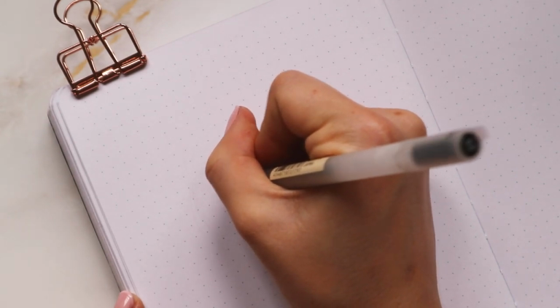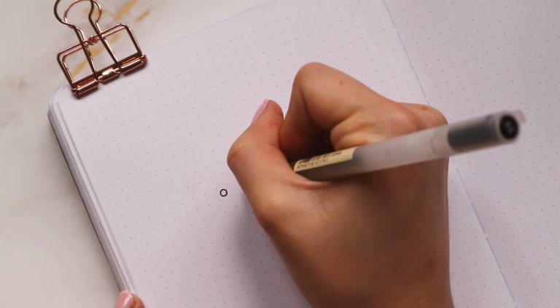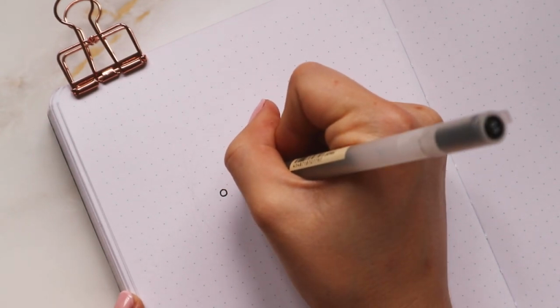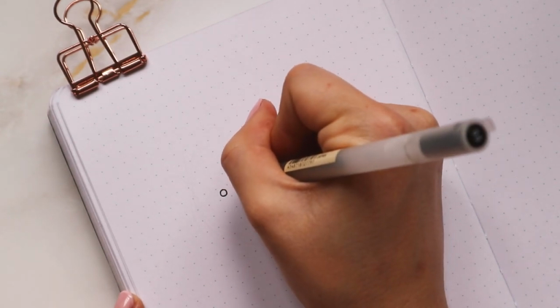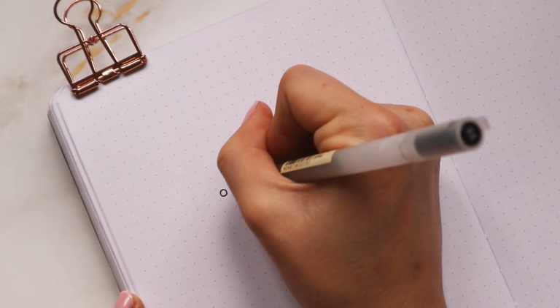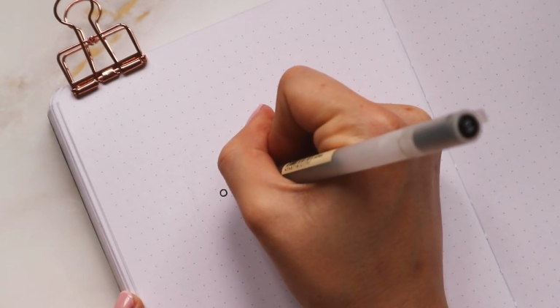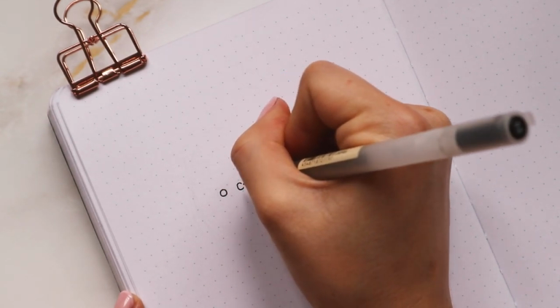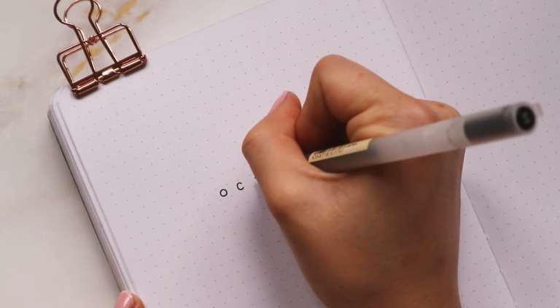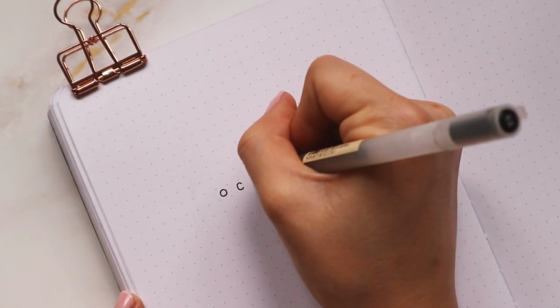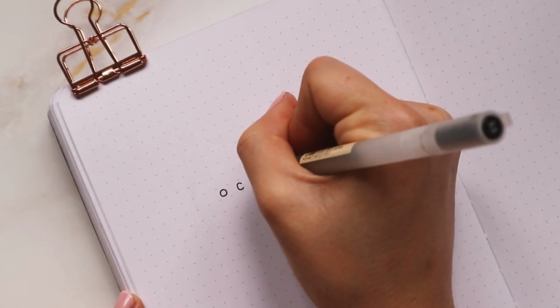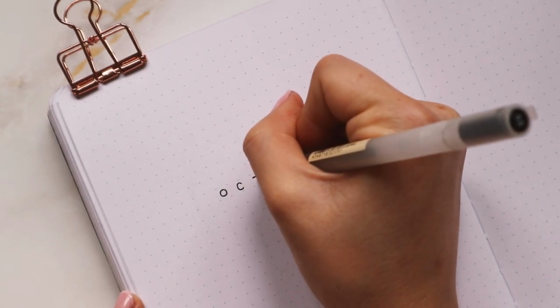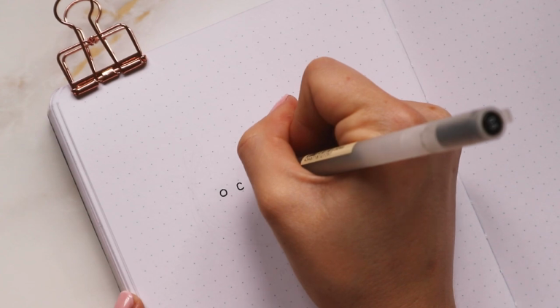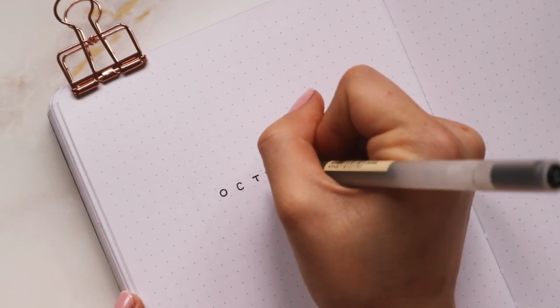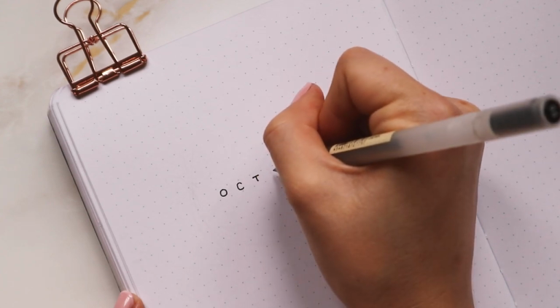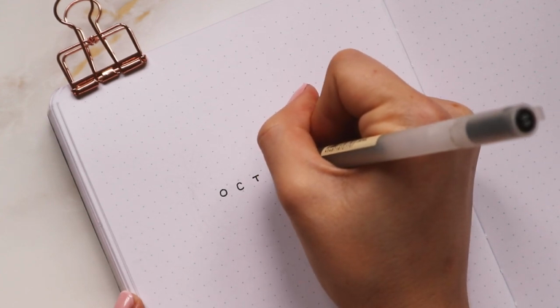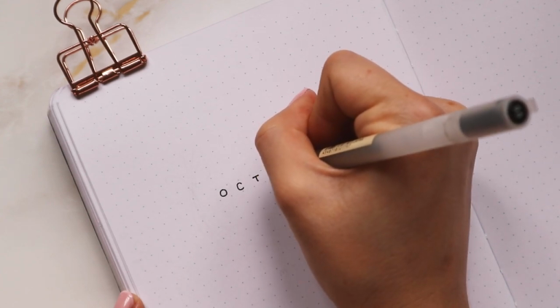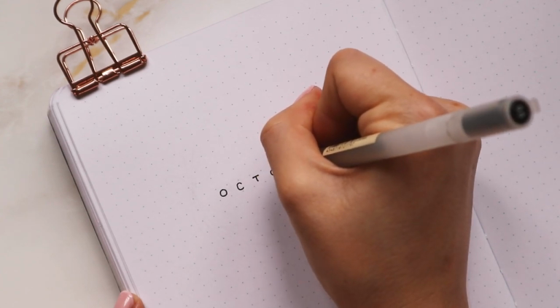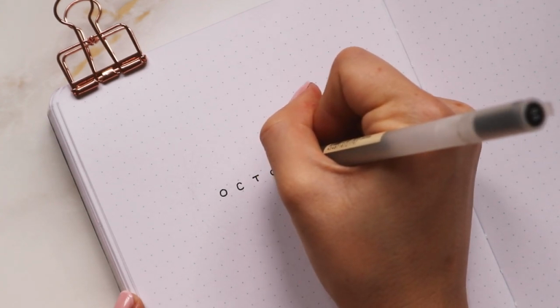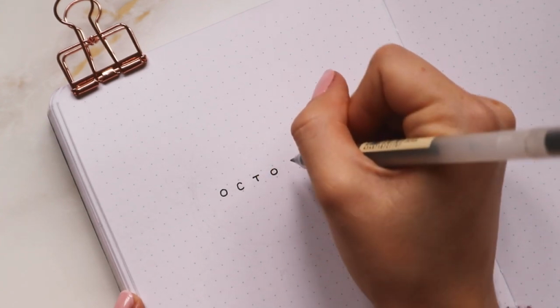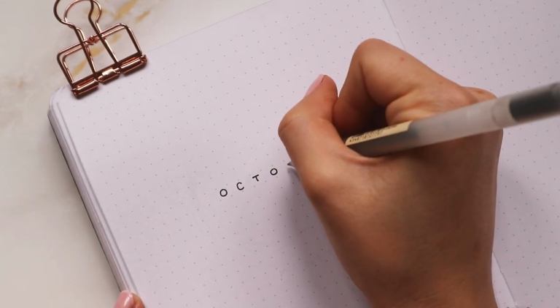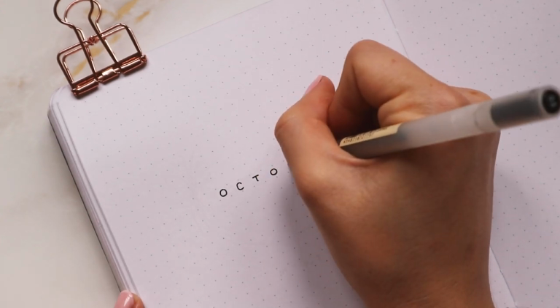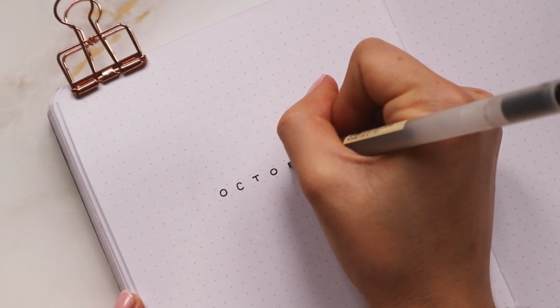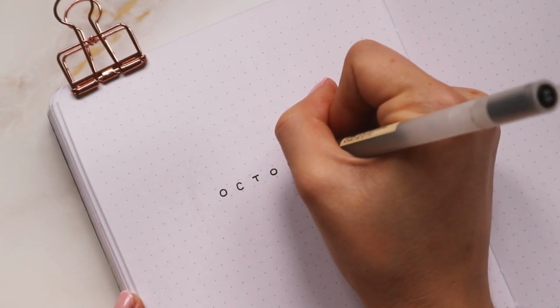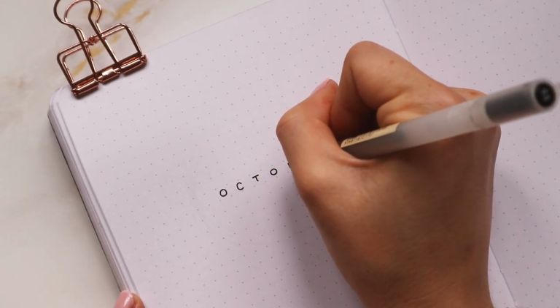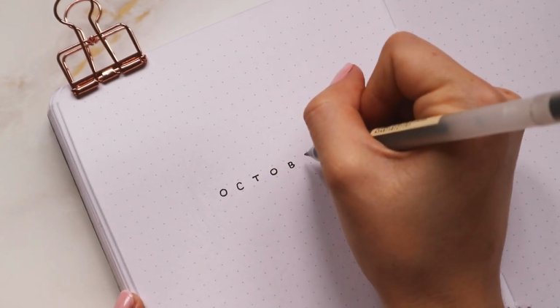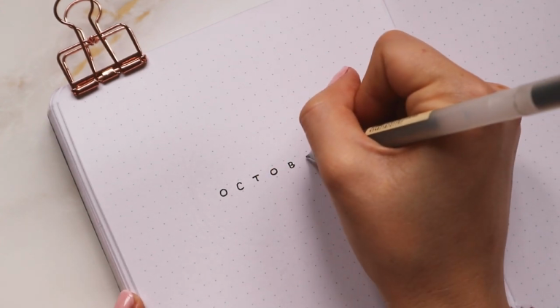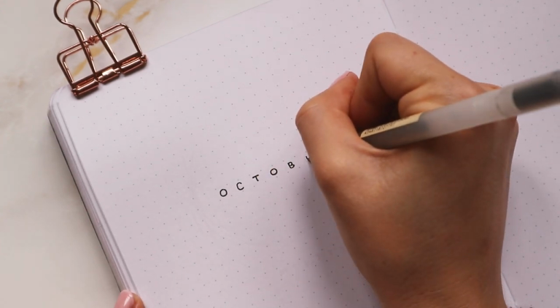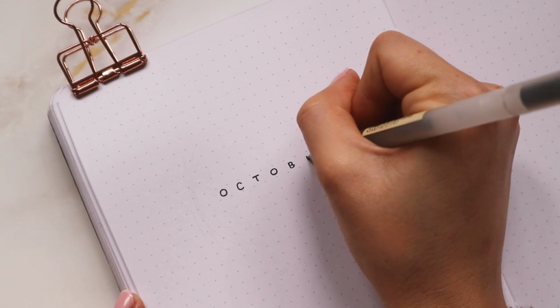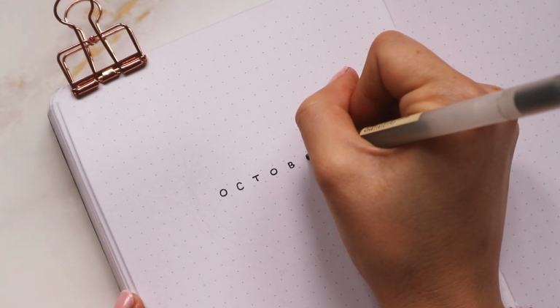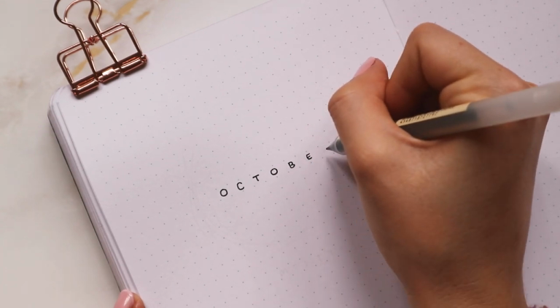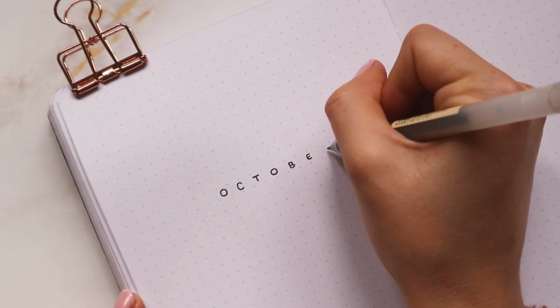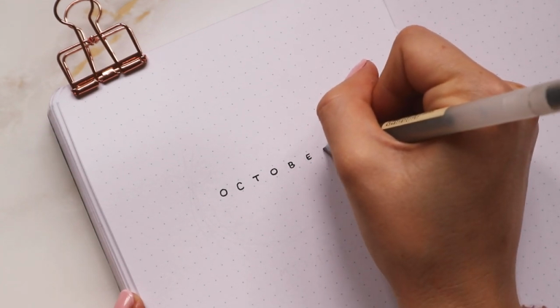I wrote the title 'October' with a black Moji gel pen, and I actually ended up covering this up with the dark red later on. I really enjoy spacing out my letters quite a lot, so that's what I'm doing here.